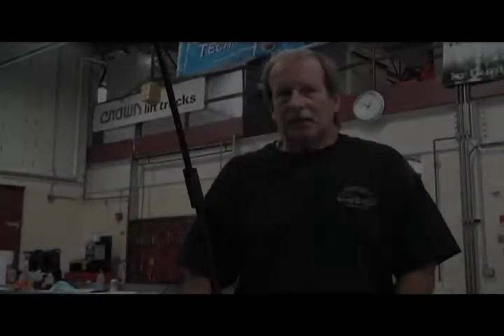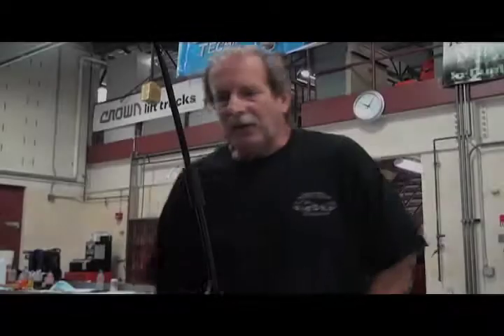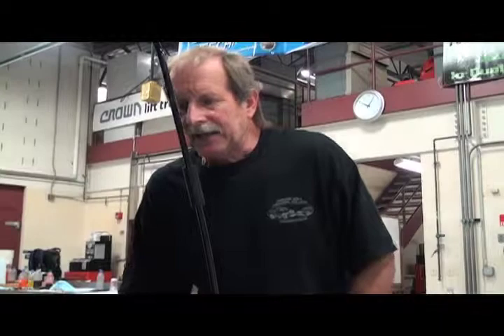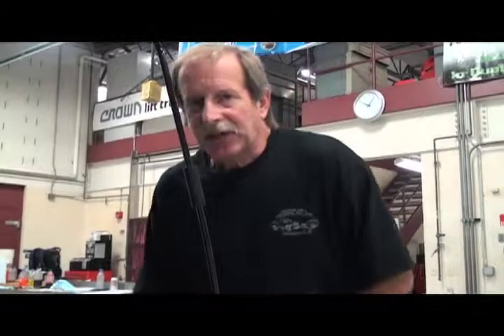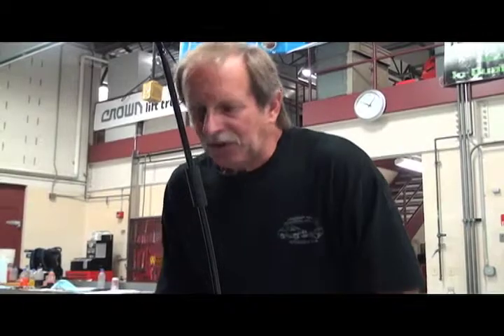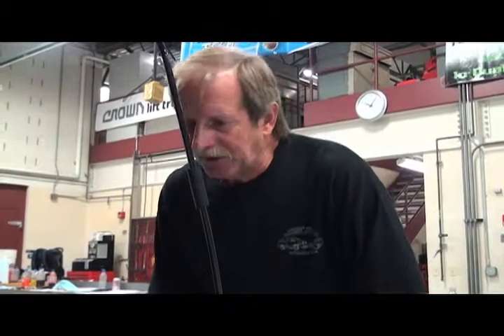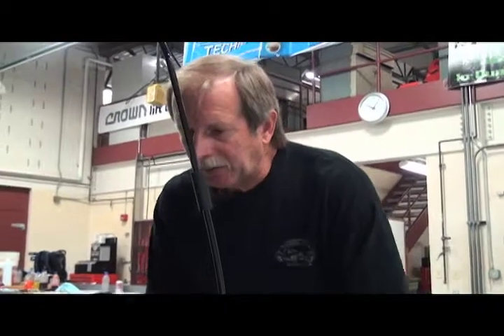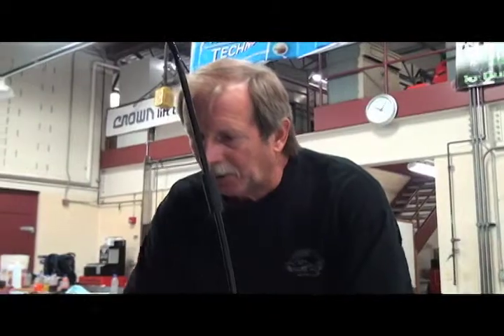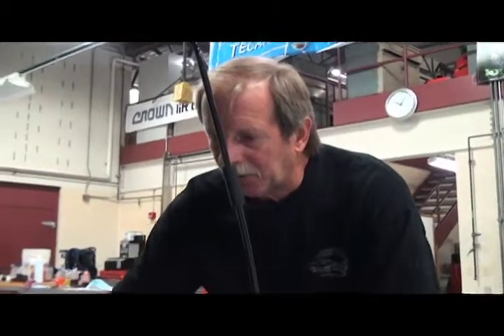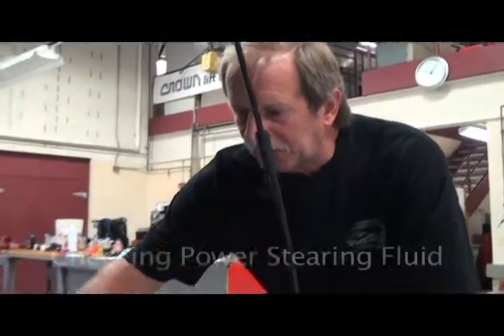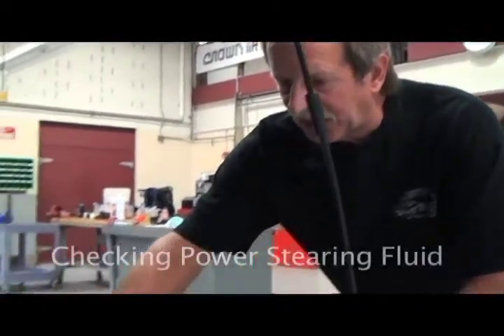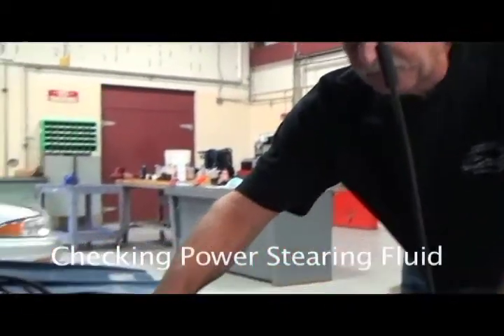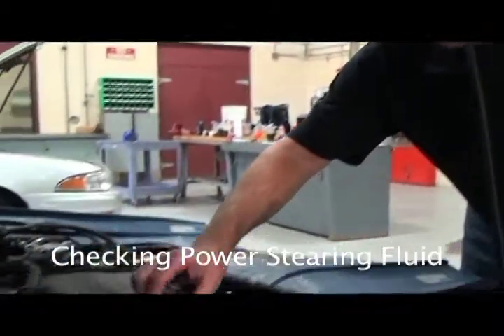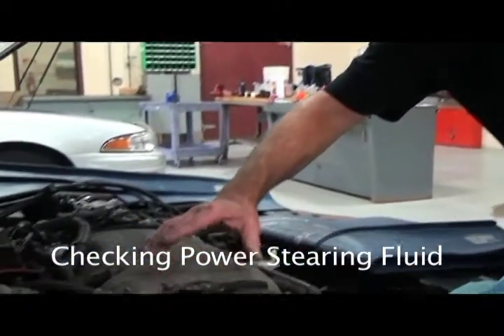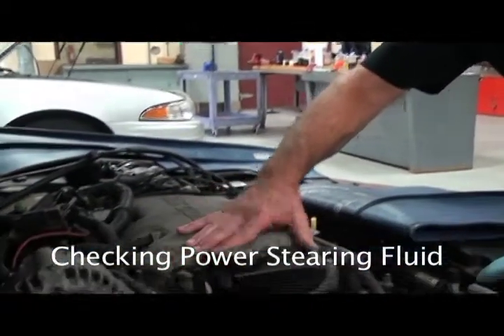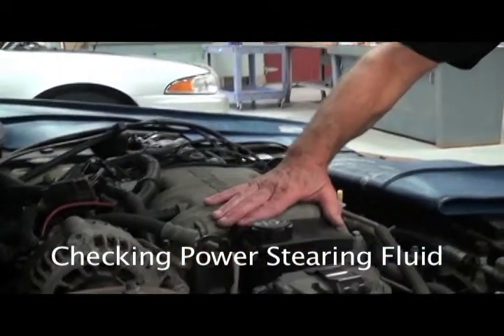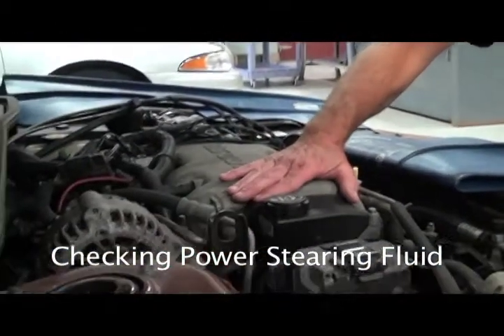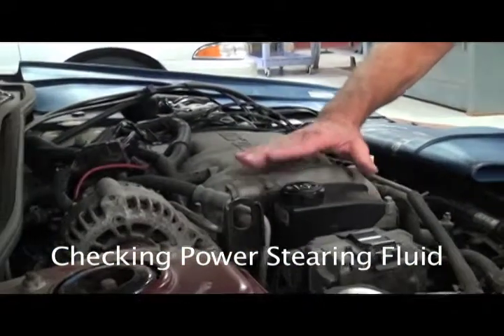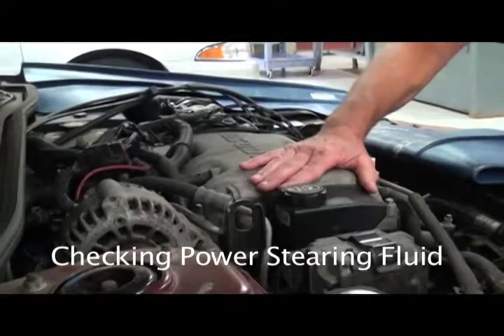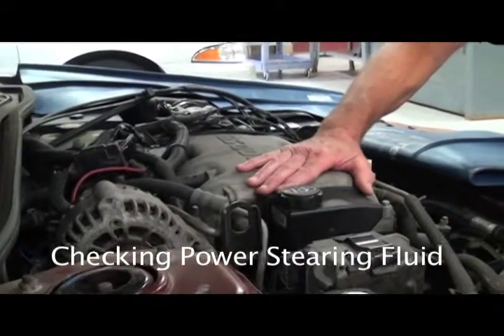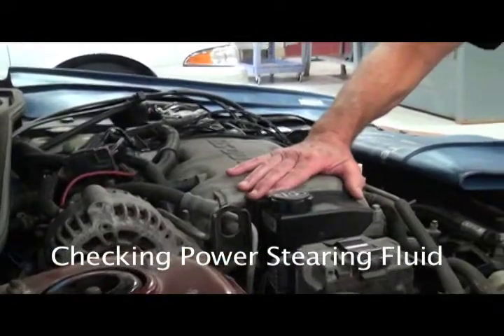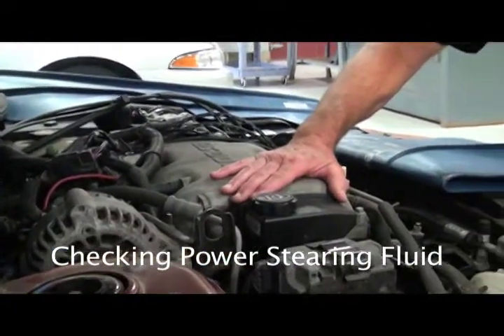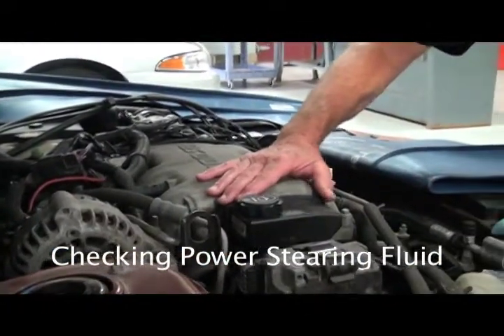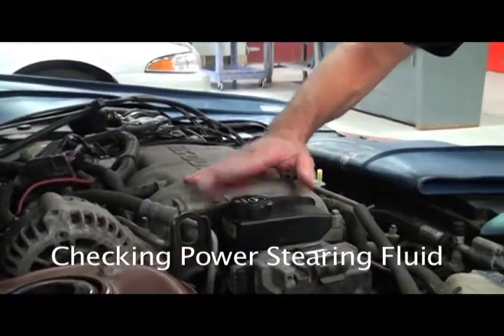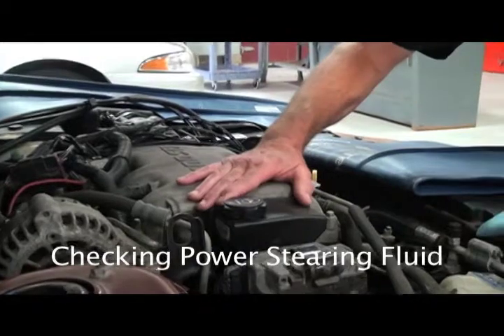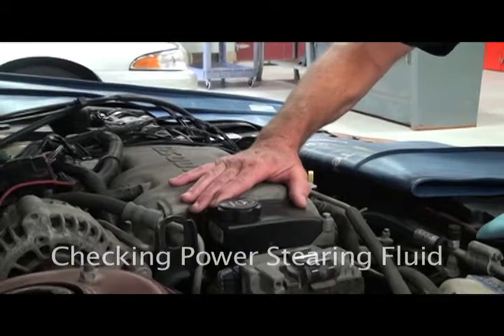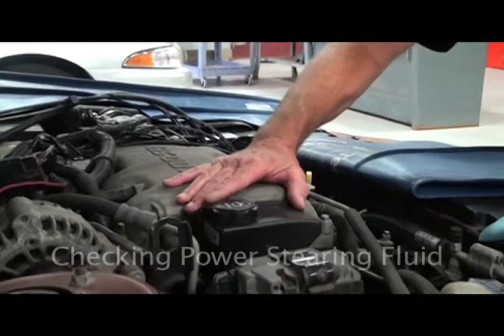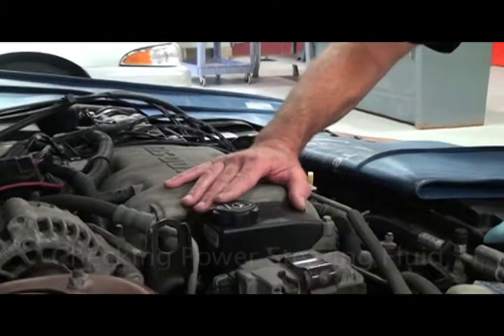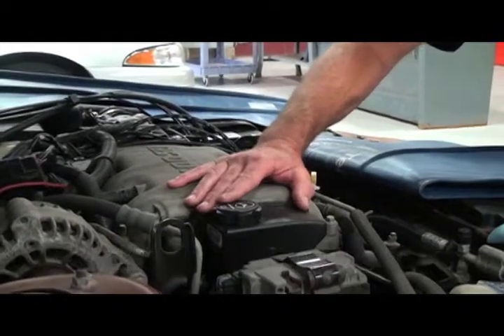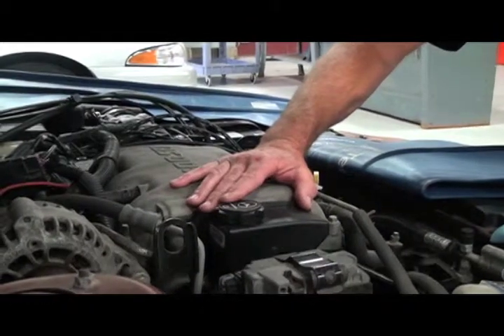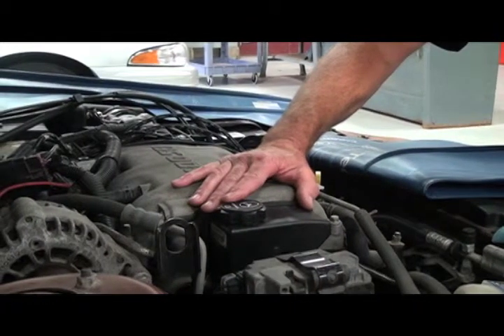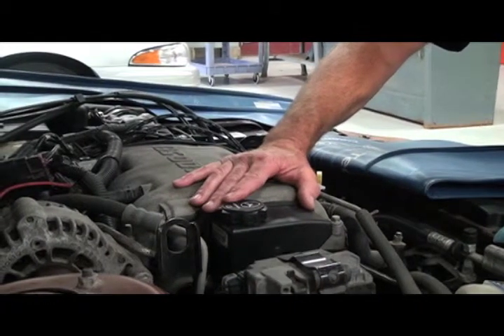Right now we'd like to check the power steering fluid while we're doing our fluid checks. The reservoir in this particular car is right up here on top, easy to get to. Some are more difficult than this.